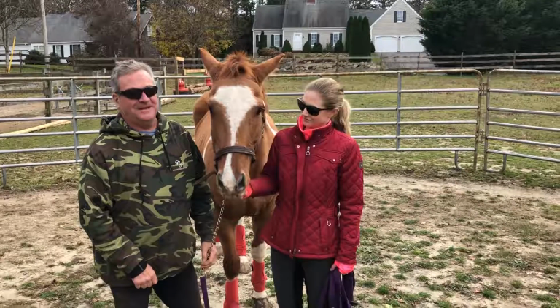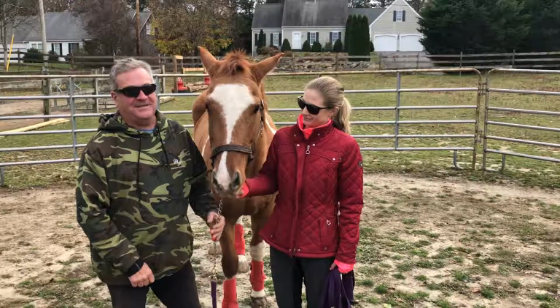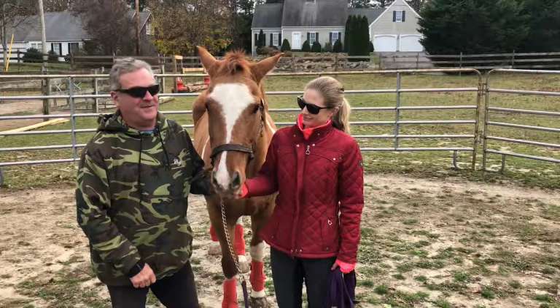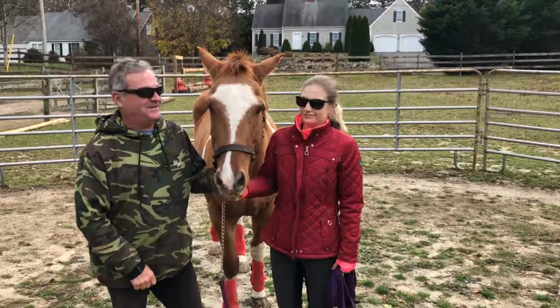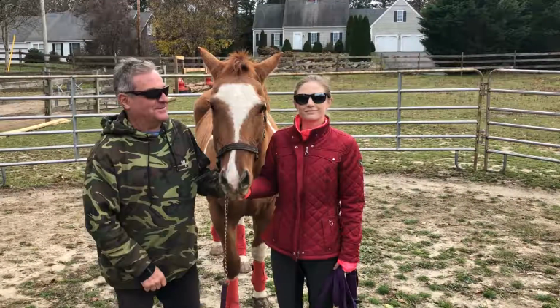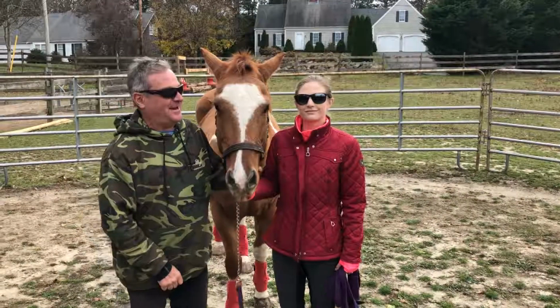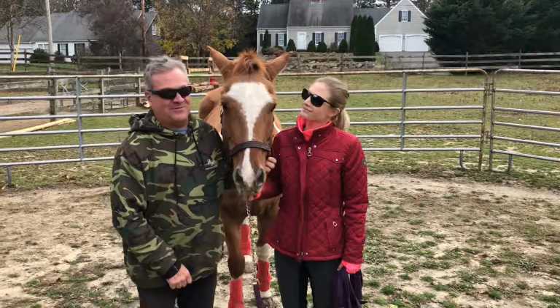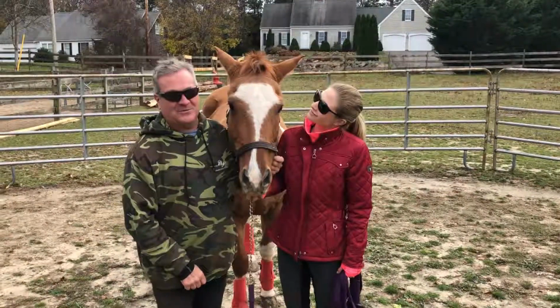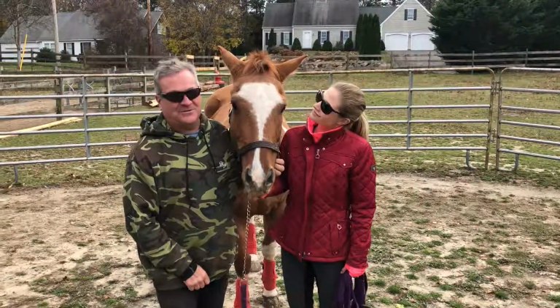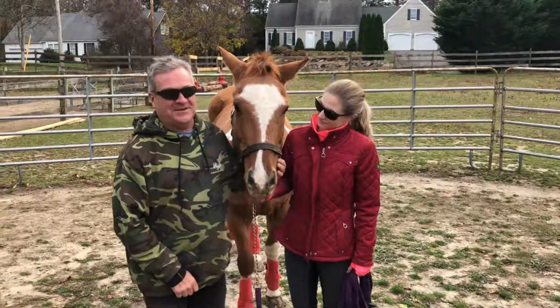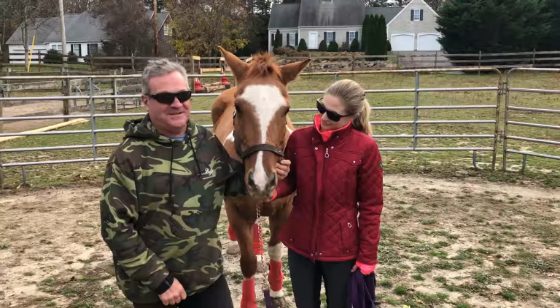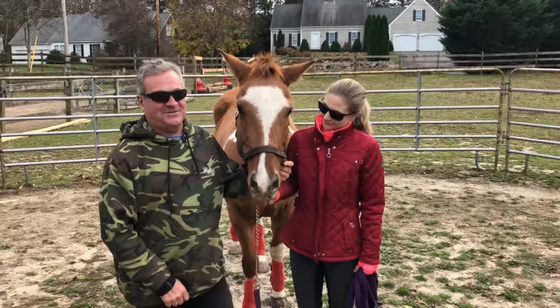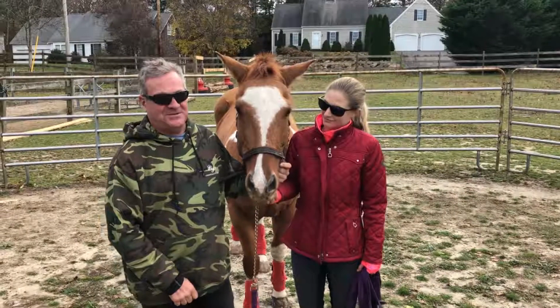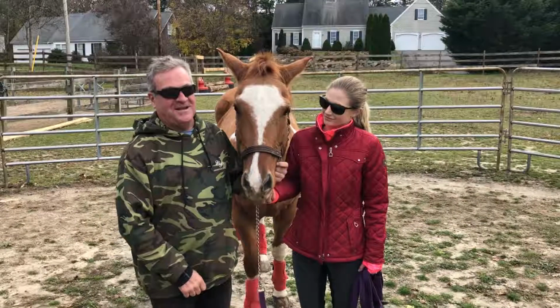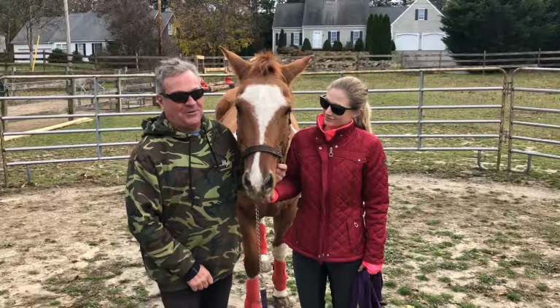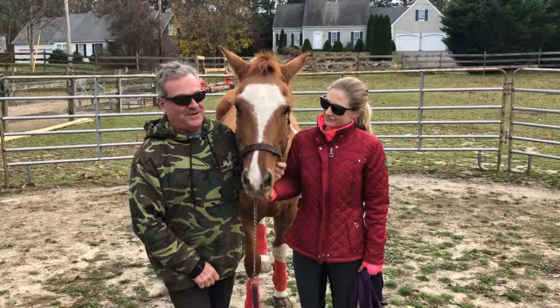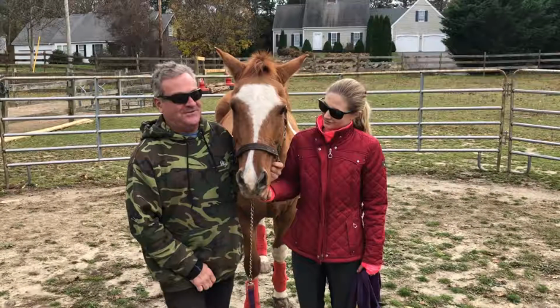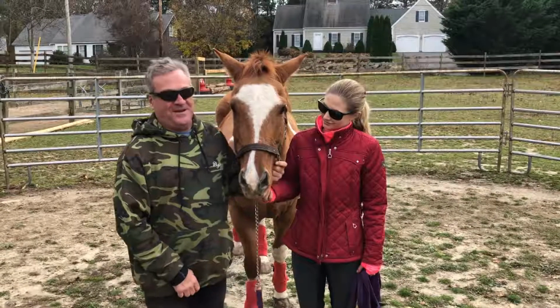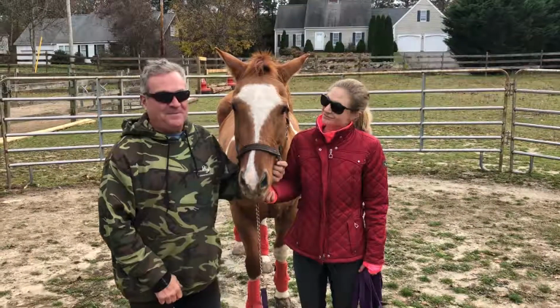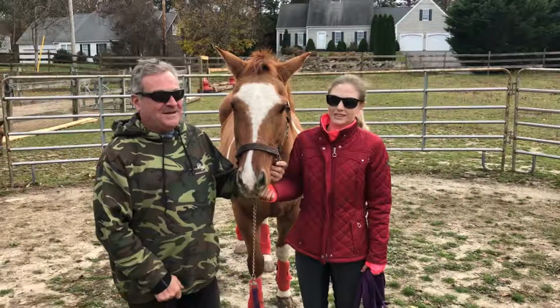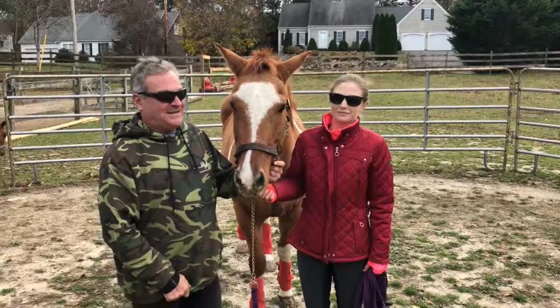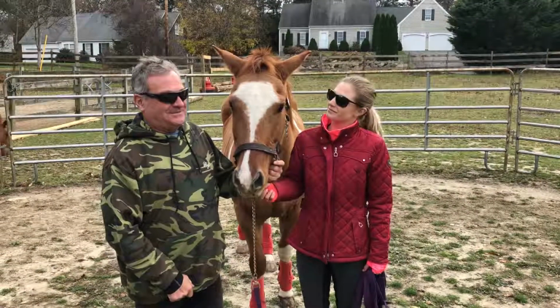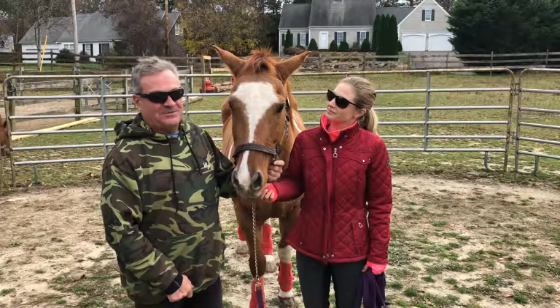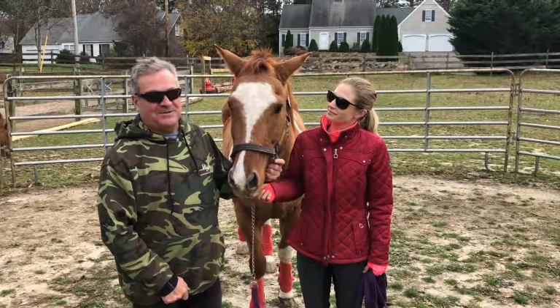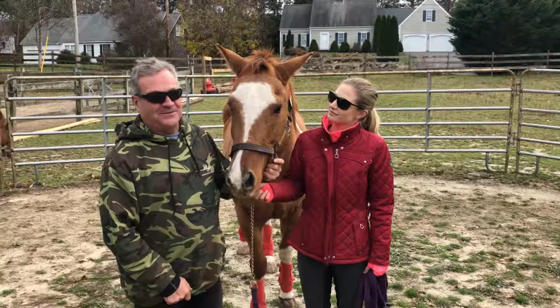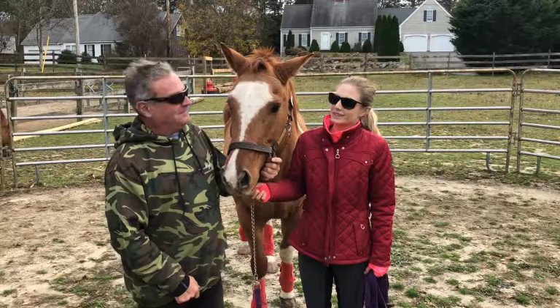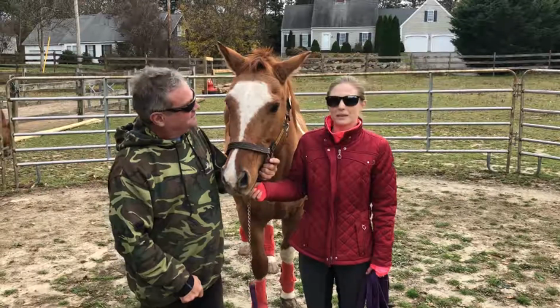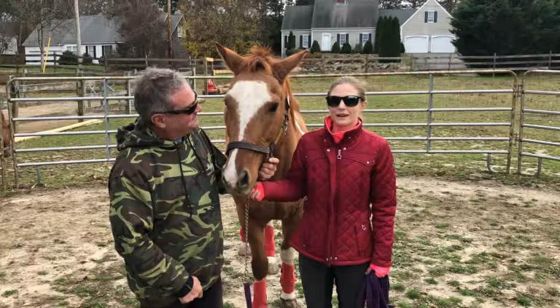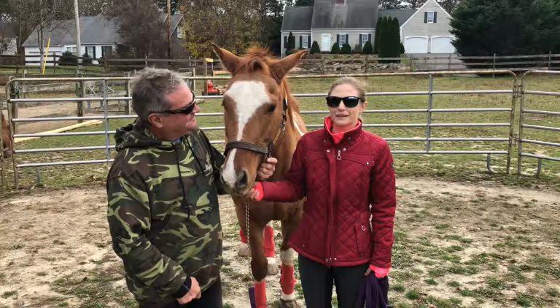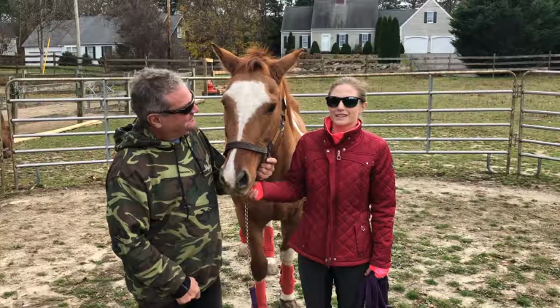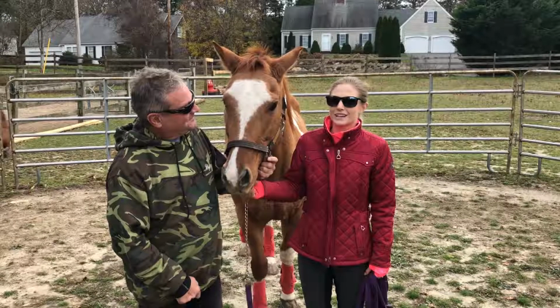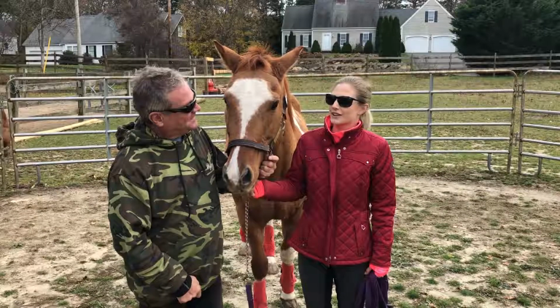Hi, it's Doug and Amanda at Hammersmith Farms Equestrian Center in East Dennis, Massachusetts, with our weekly video. I'm Doug Rentsch, I'm the head trainer. I'm Amanda McBee, I'm the assistant head trainer.